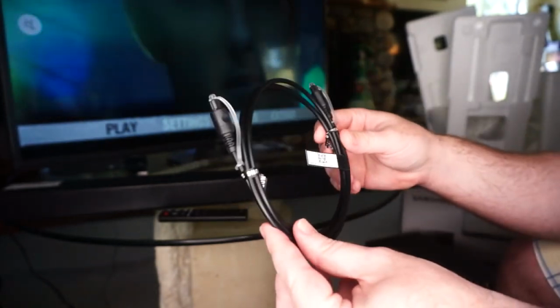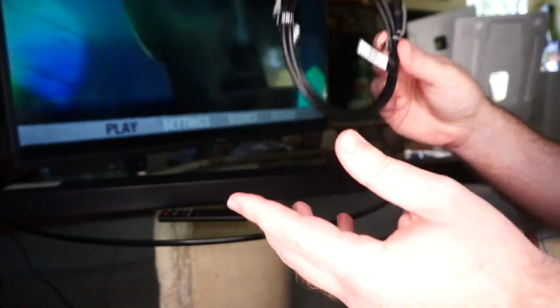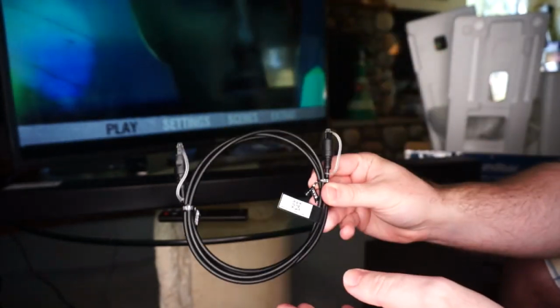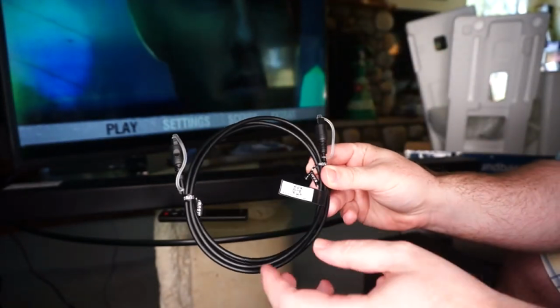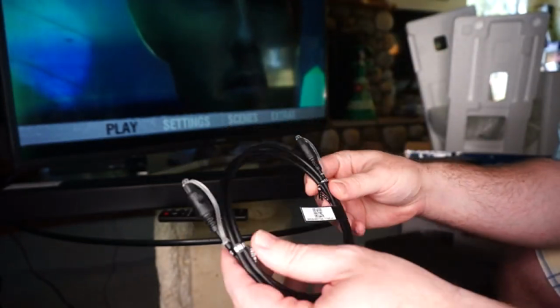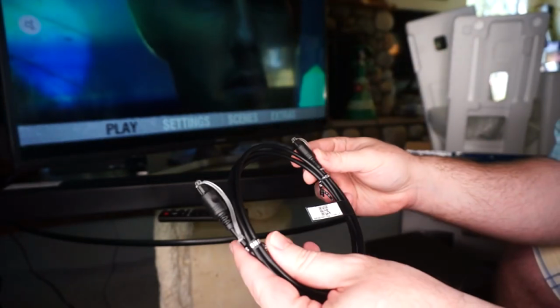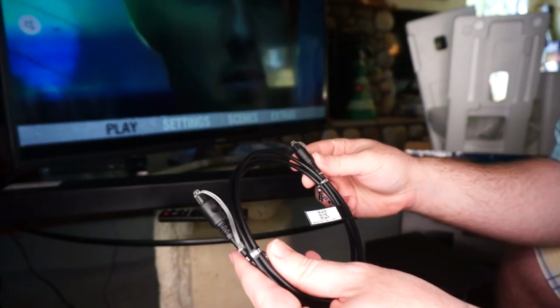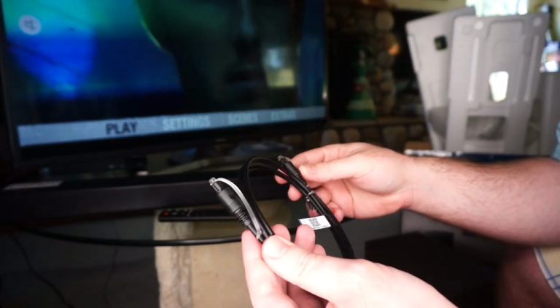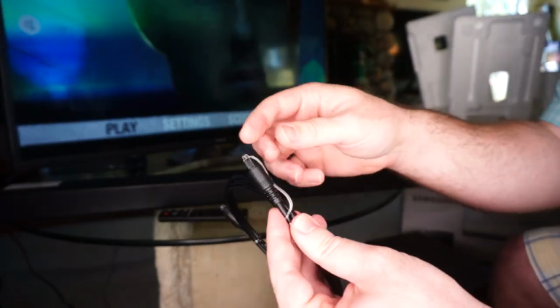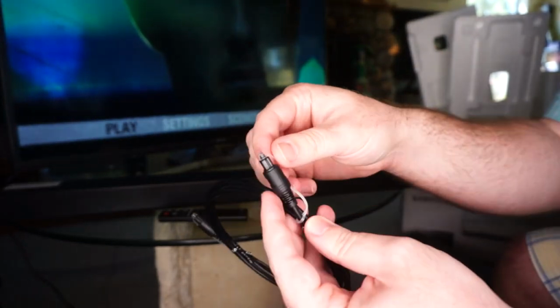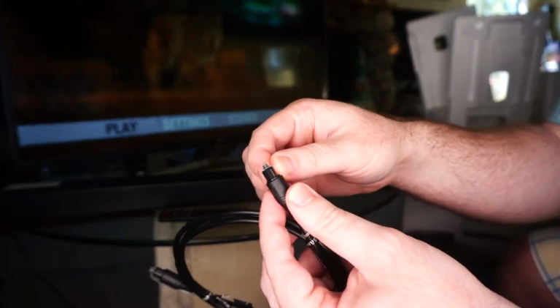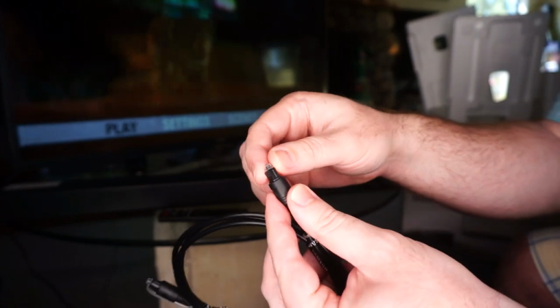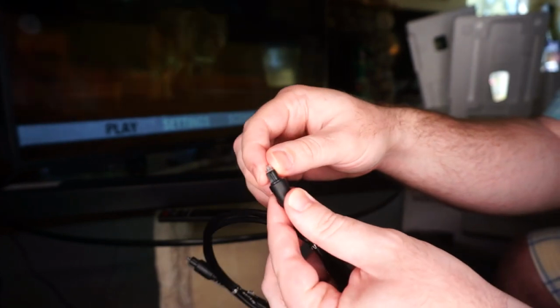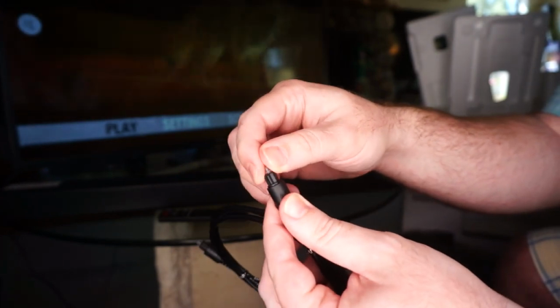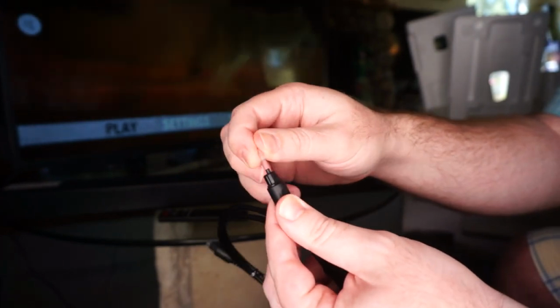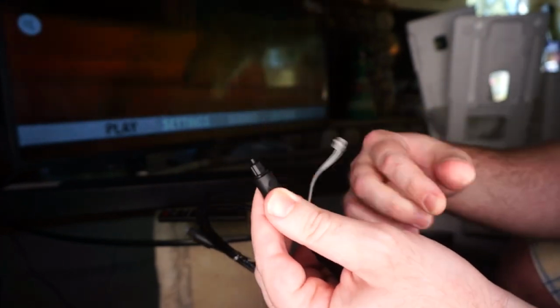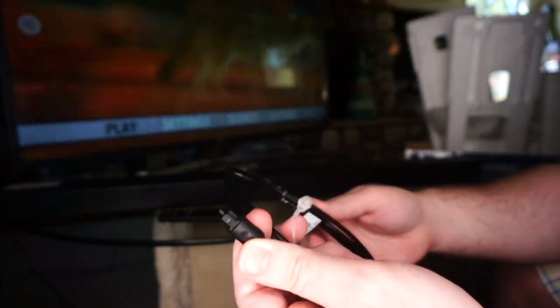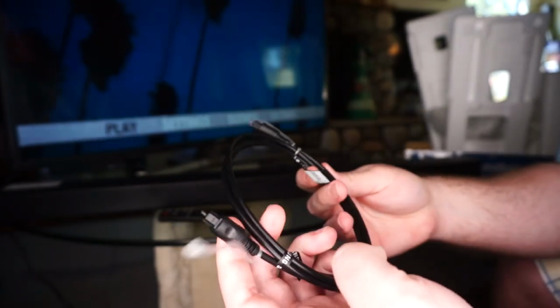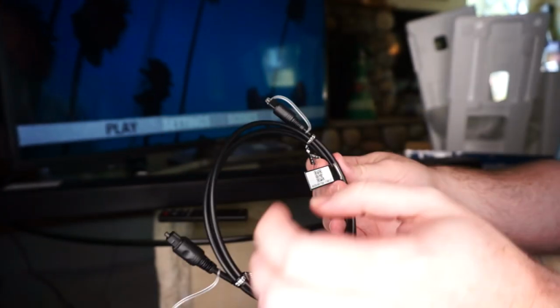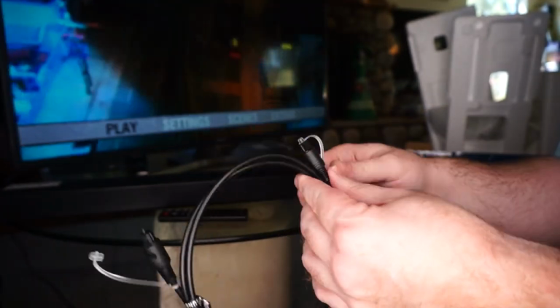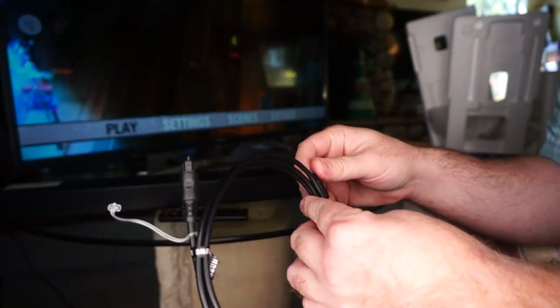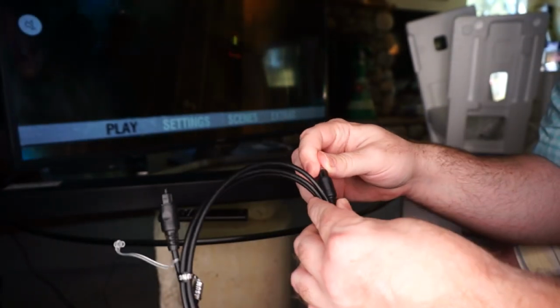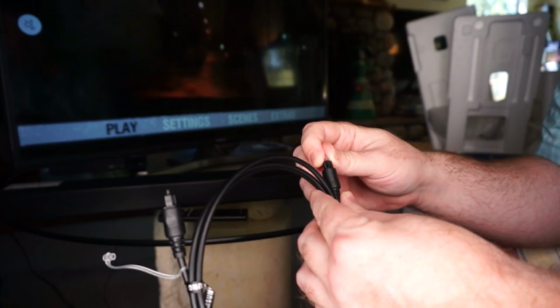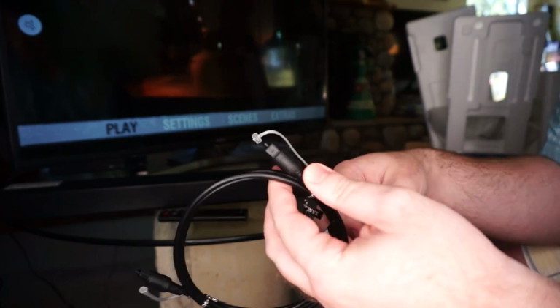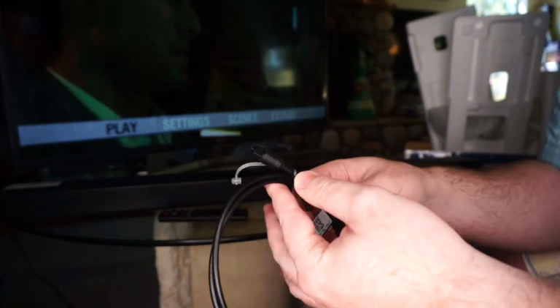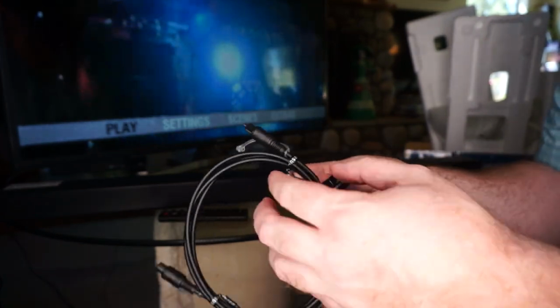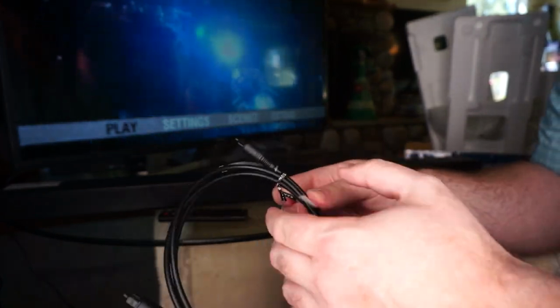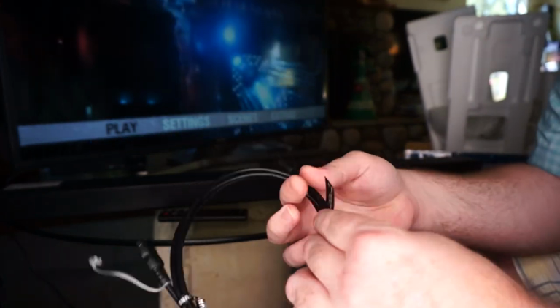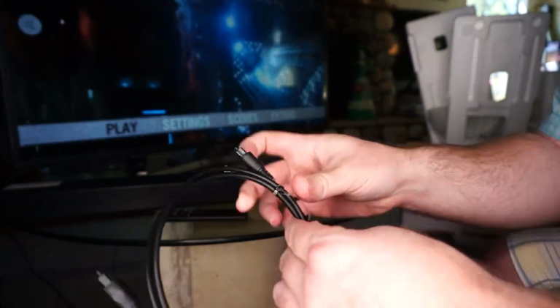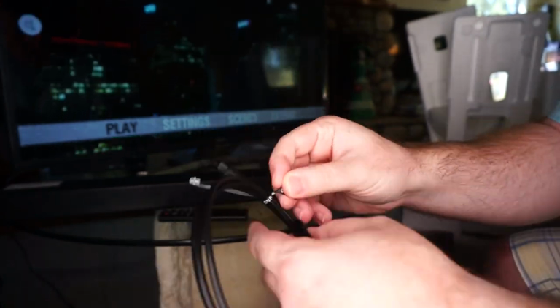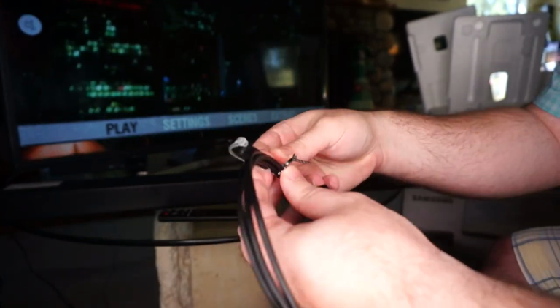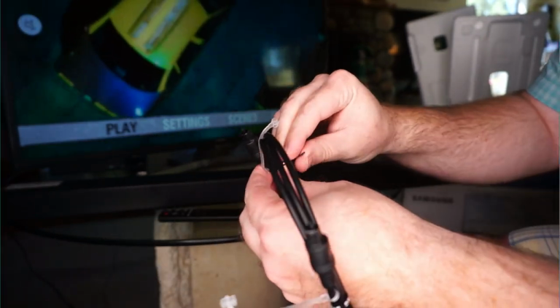So the first thing you do is get your Toslink cable, and most people forget to do this, but these little things on the end actually come off — and that'll be where you get hung up. I've done that a few times, trying to jam it in like 'why the bloody hell isn't it working,' and then you go to unwrap it.